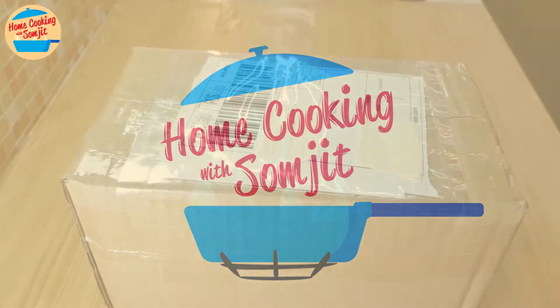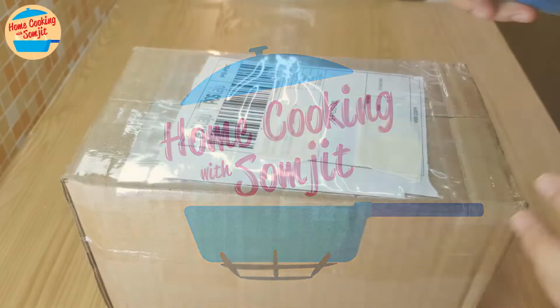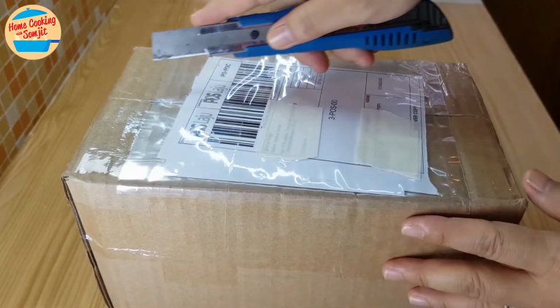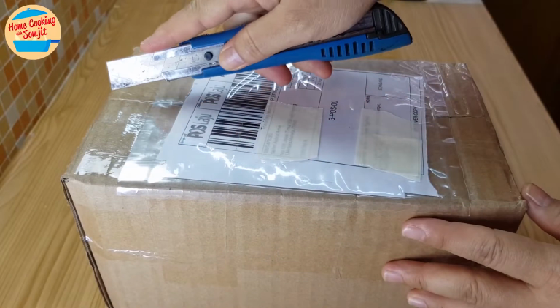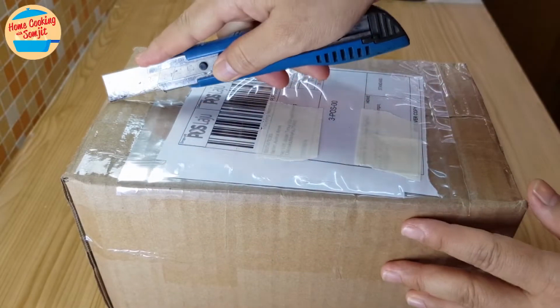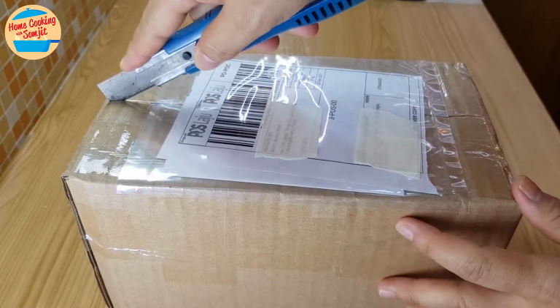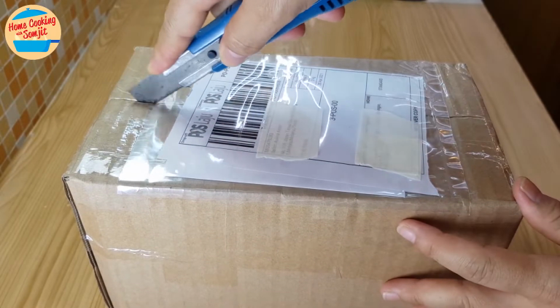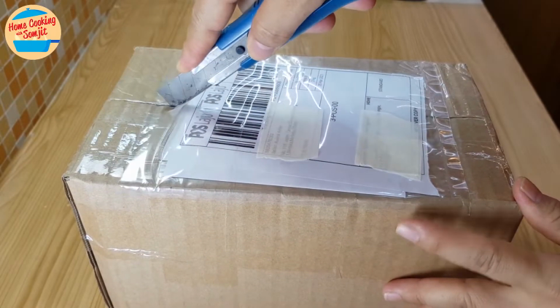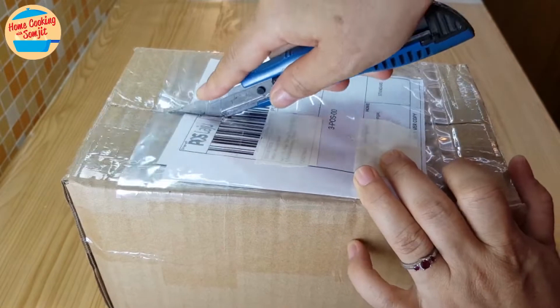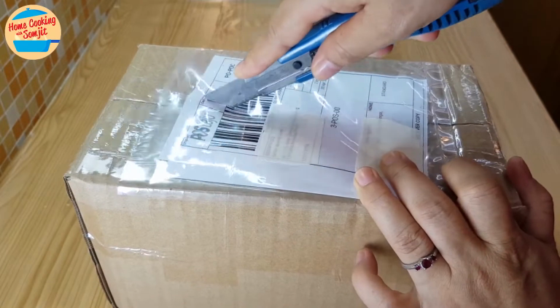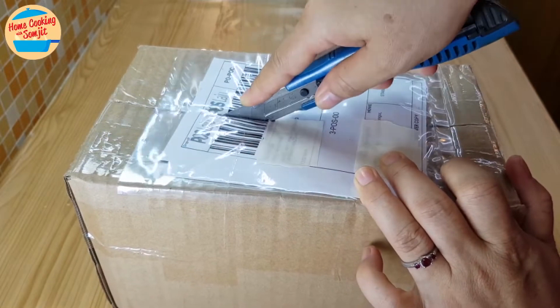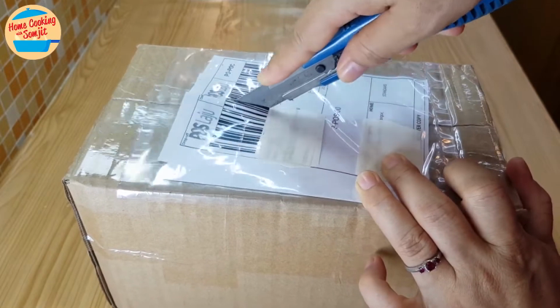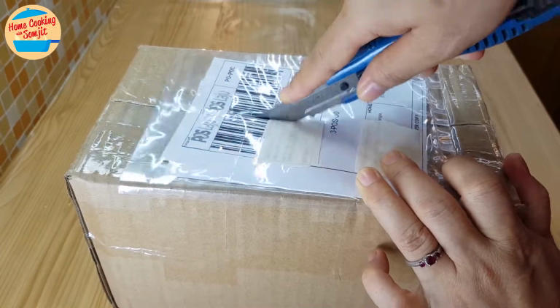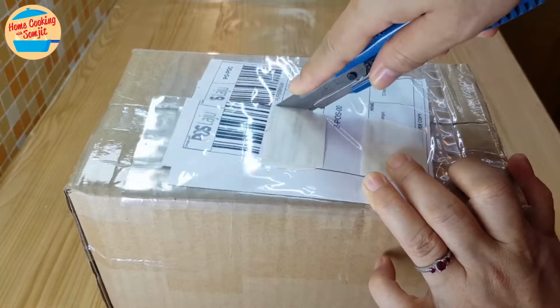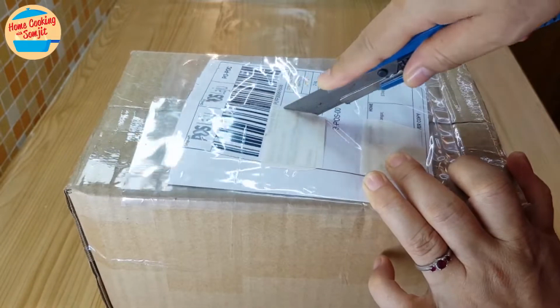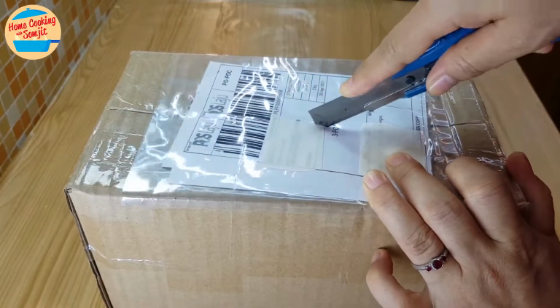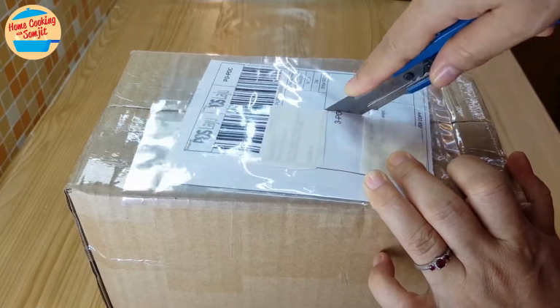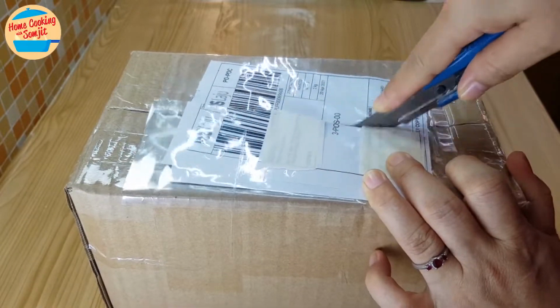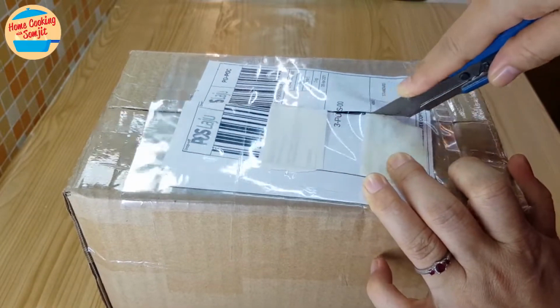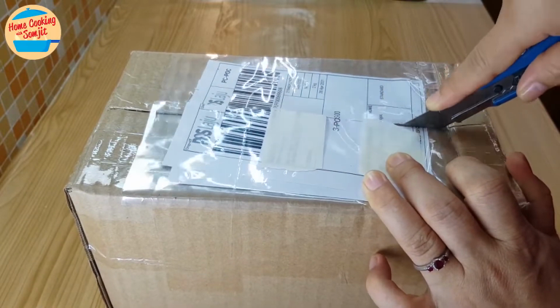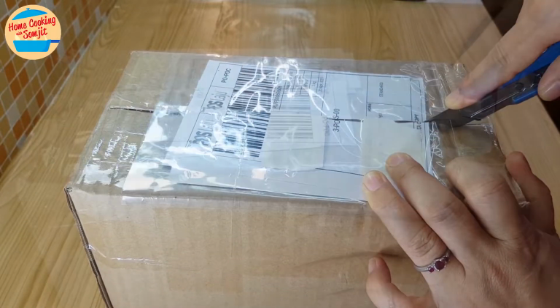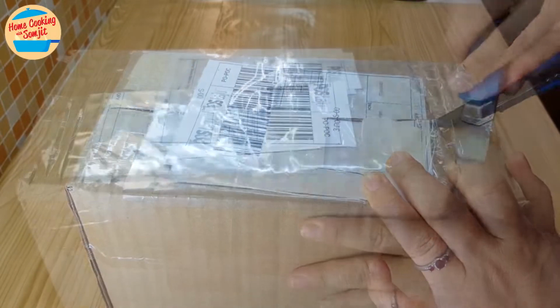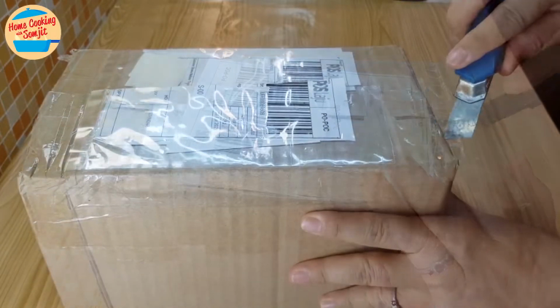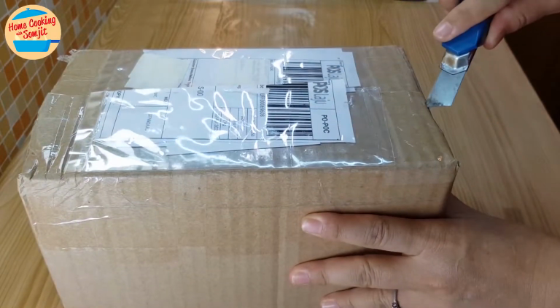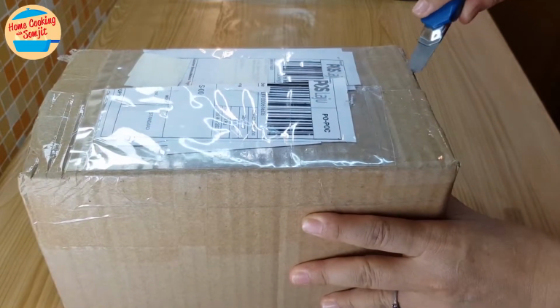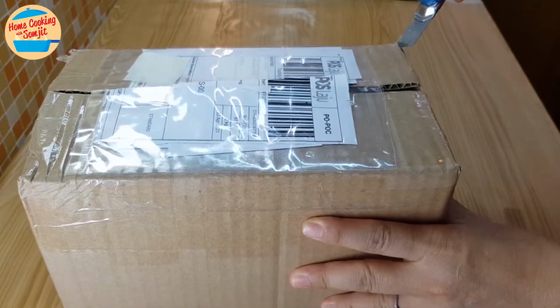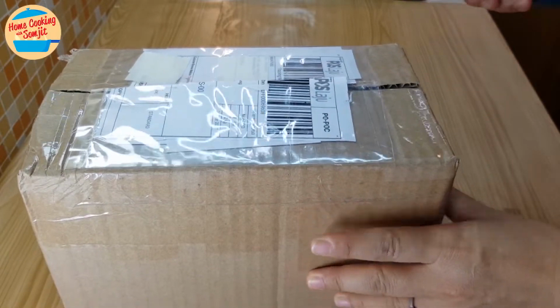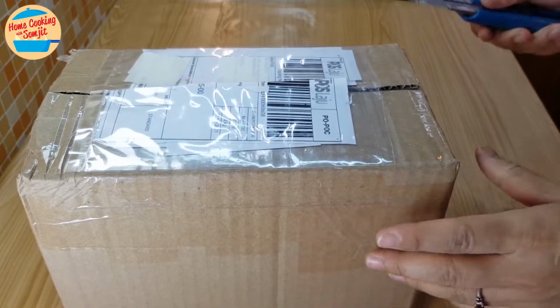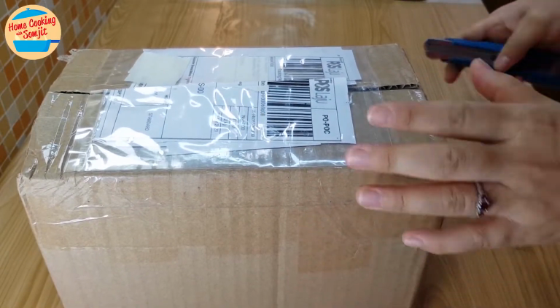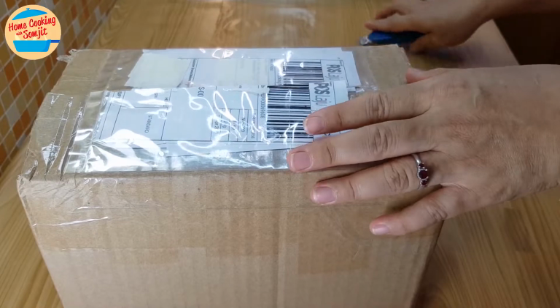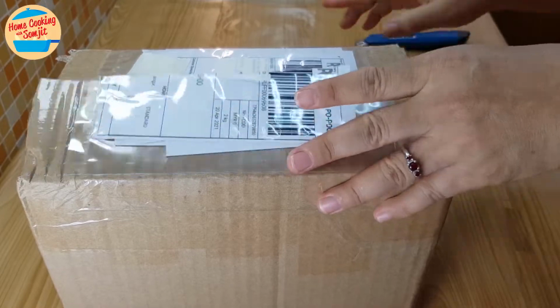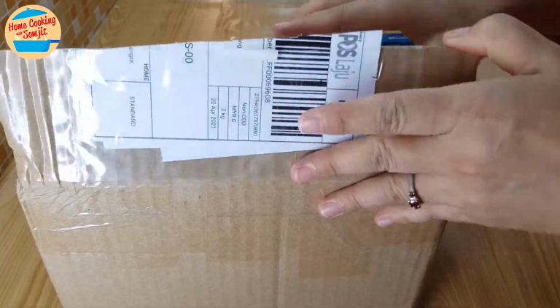Due to the movement control order, it's difficult to travel around. It's very hard to get authentic Gula Melaka. So I bought this Gula Melaka from a seller on Lazada.